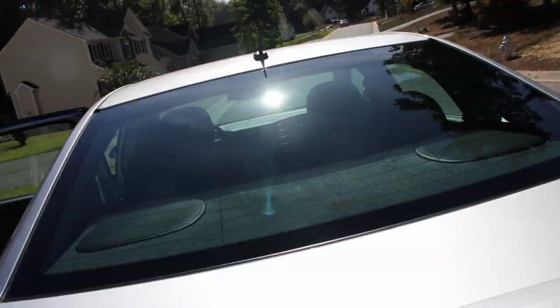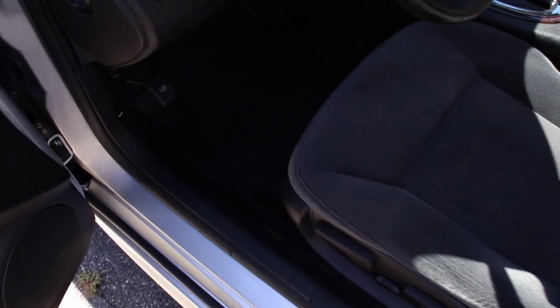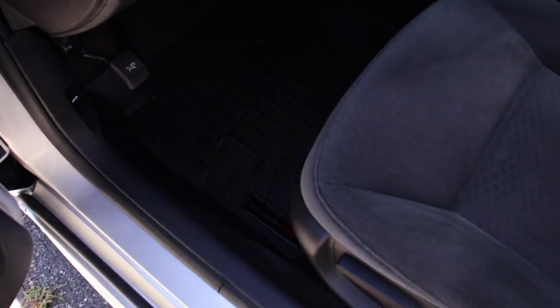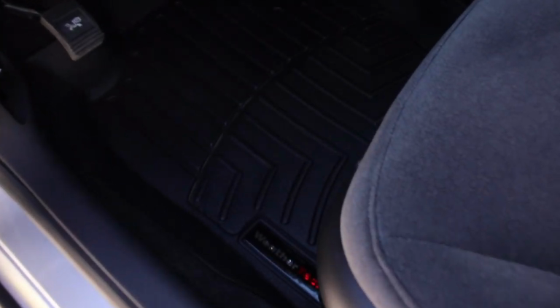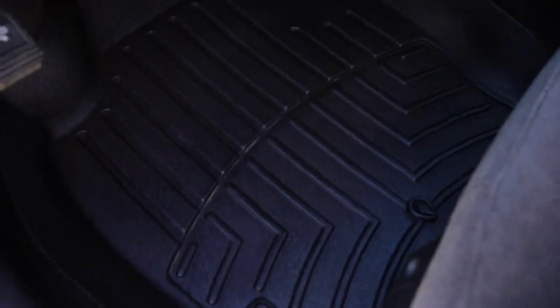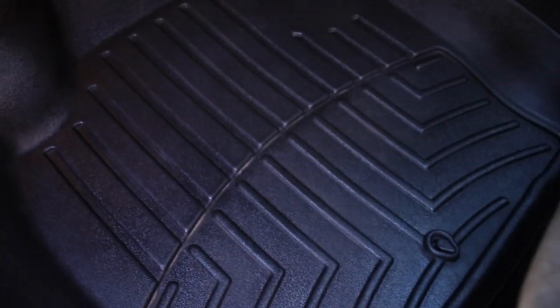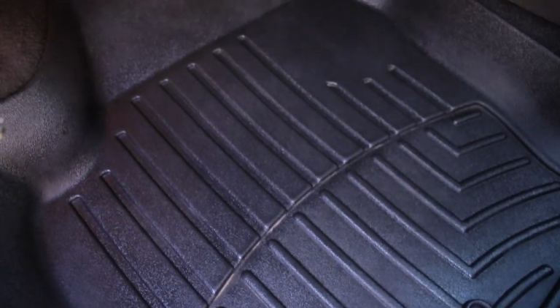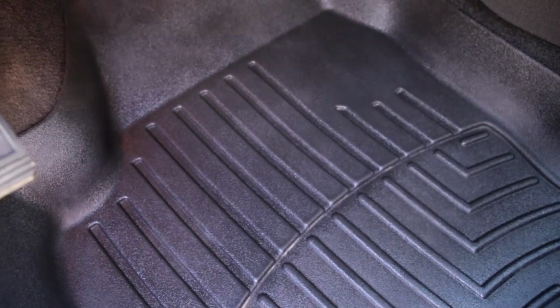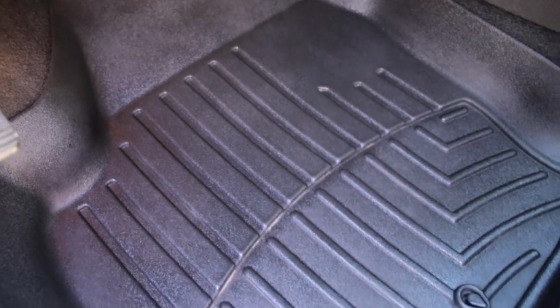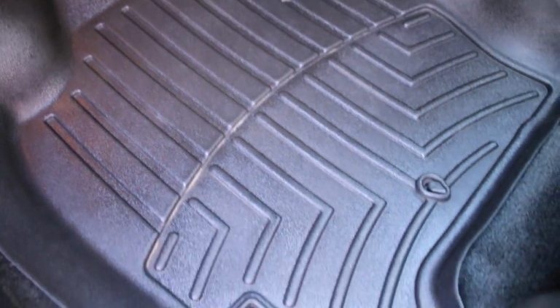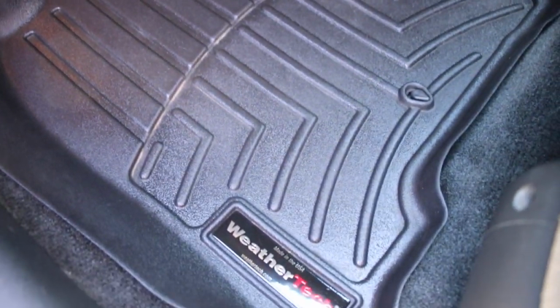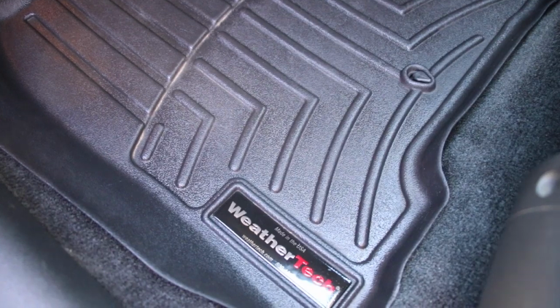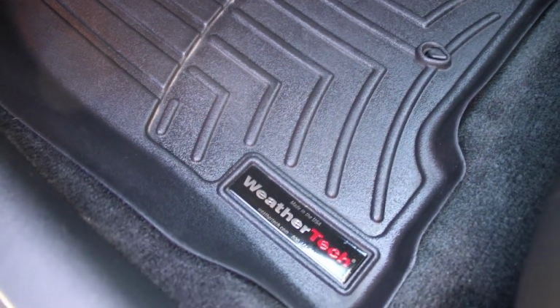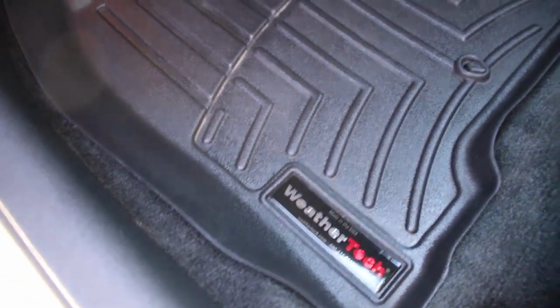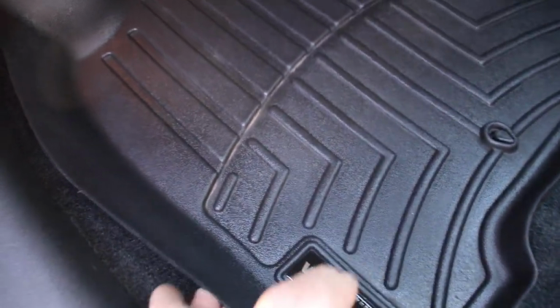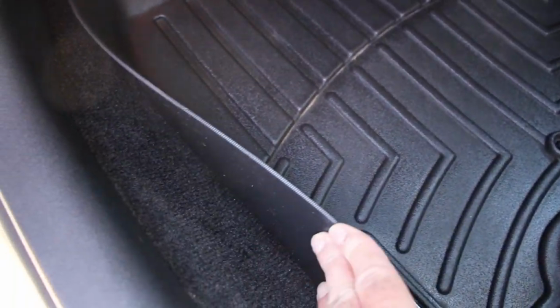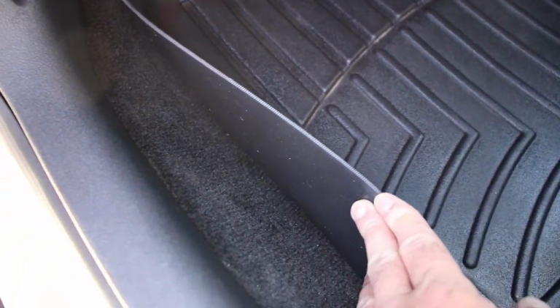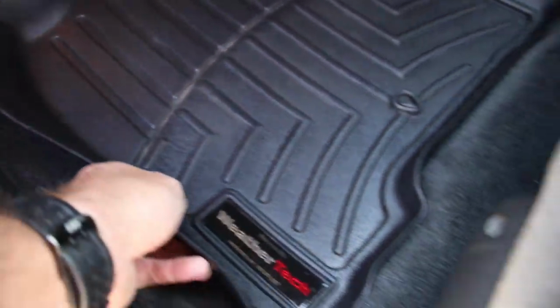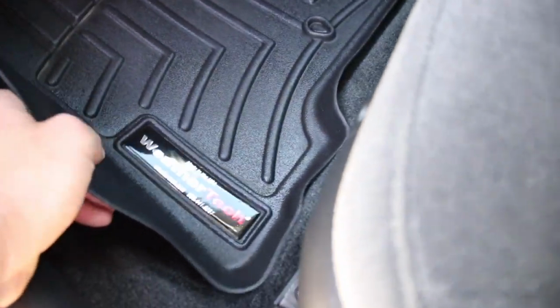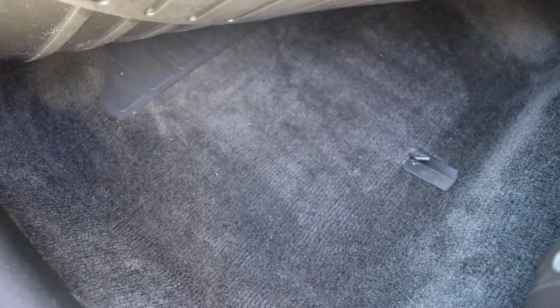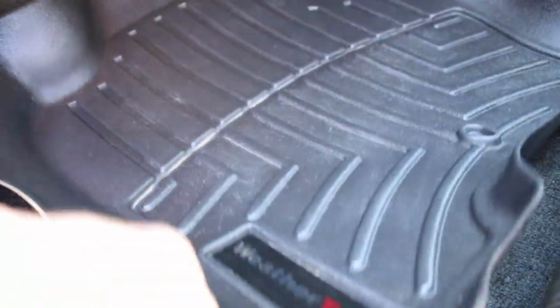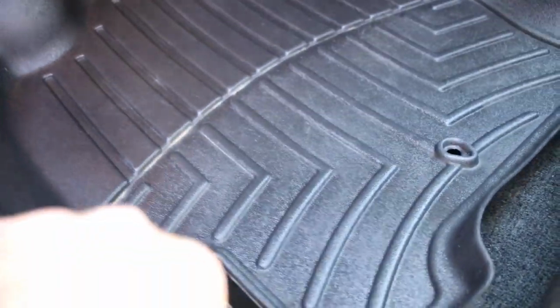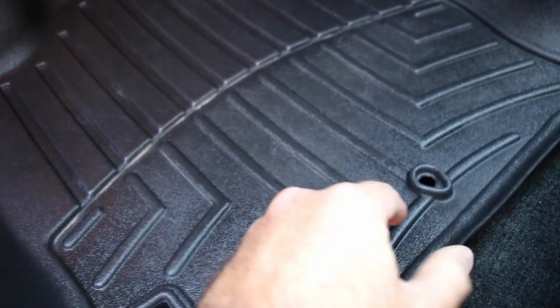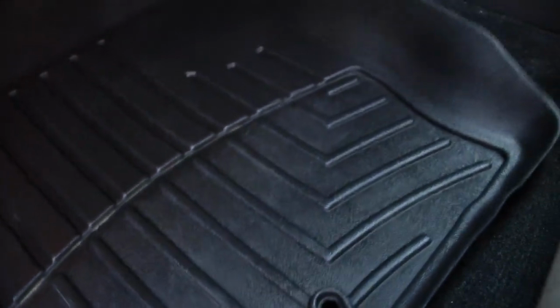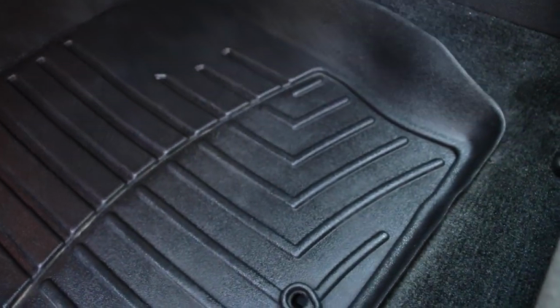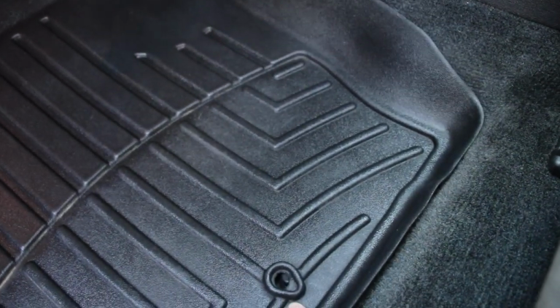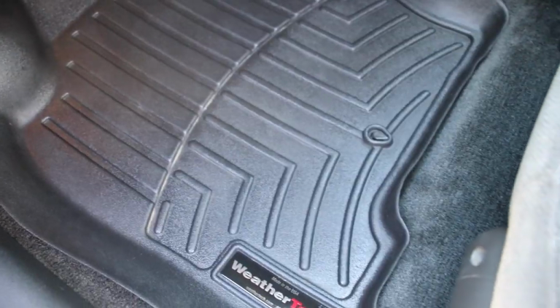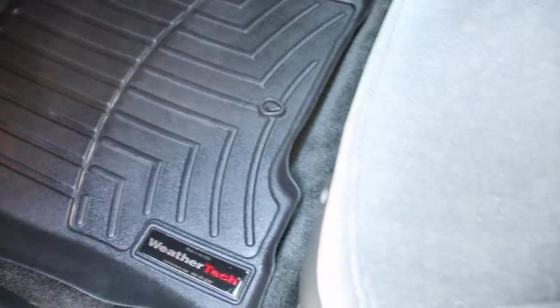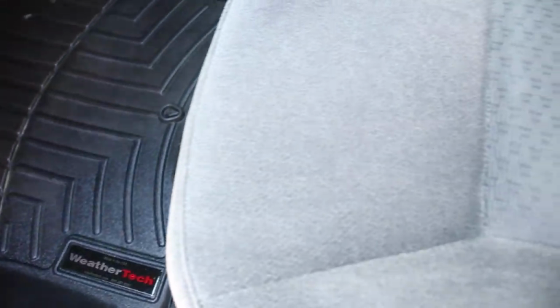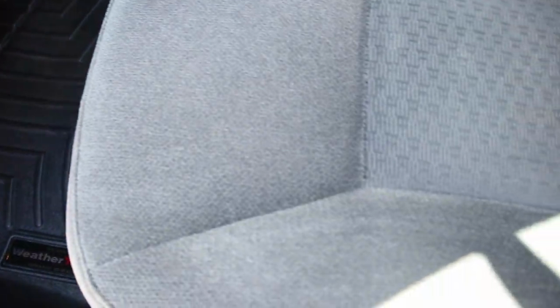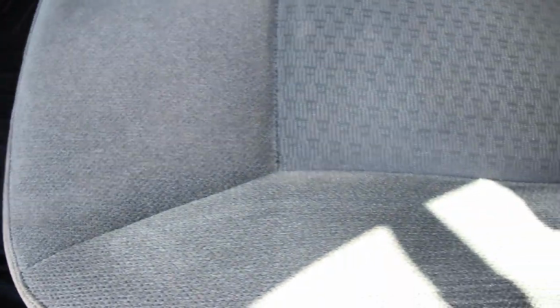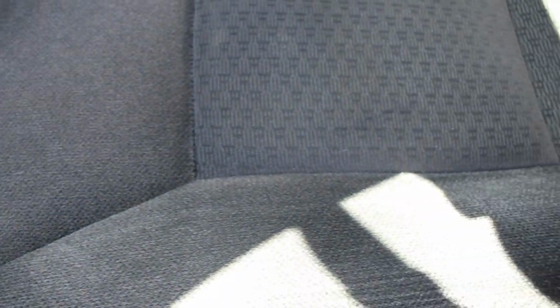The vehicle is looking great. I didn't show any footage cleaning up those WeatherTechs, but if you do want to see some footage I have other videos that show how to clean those up. Everything else in the vehicle was cleaned and looking great.